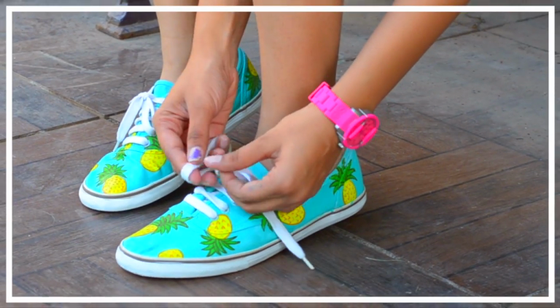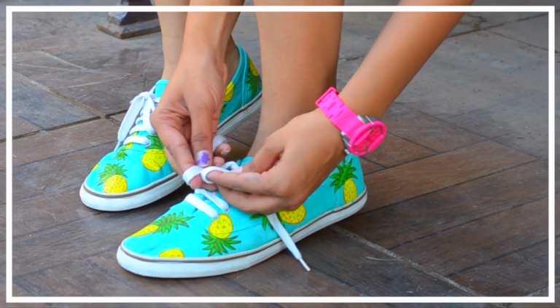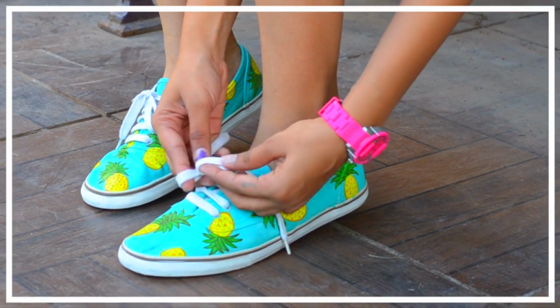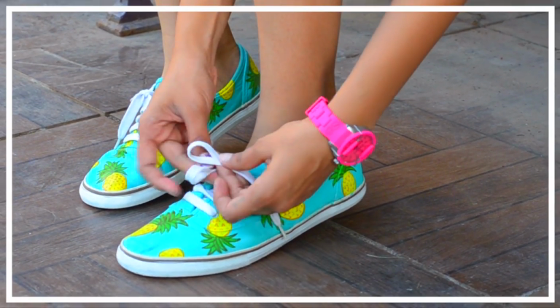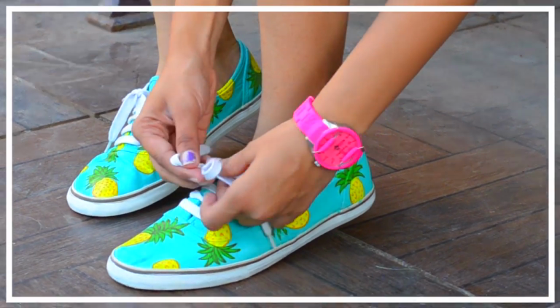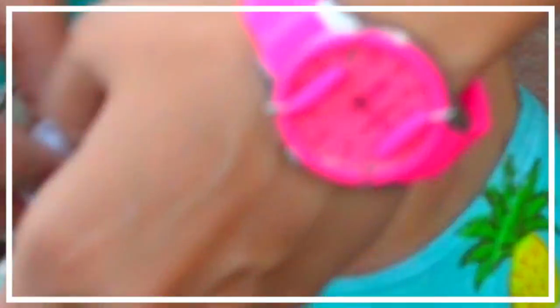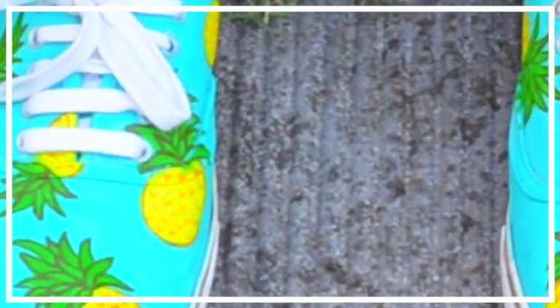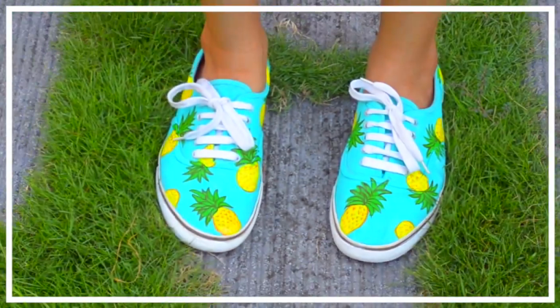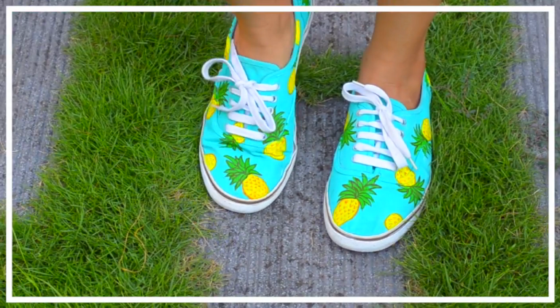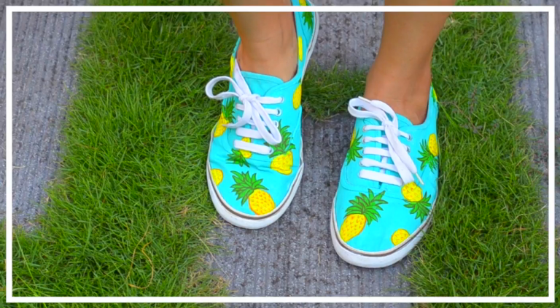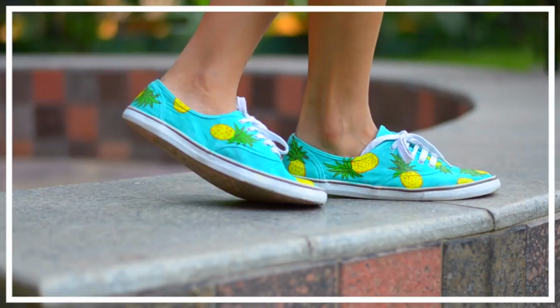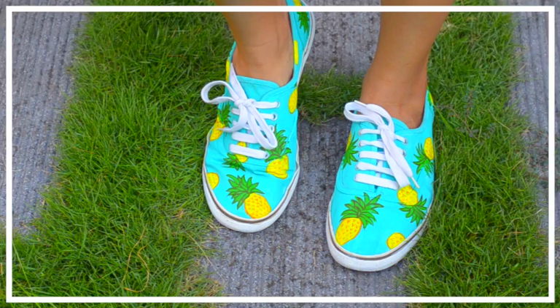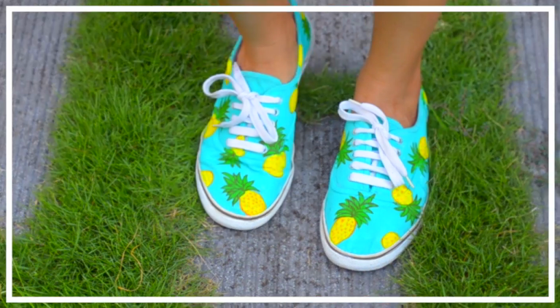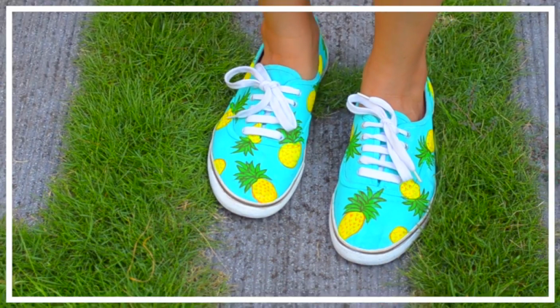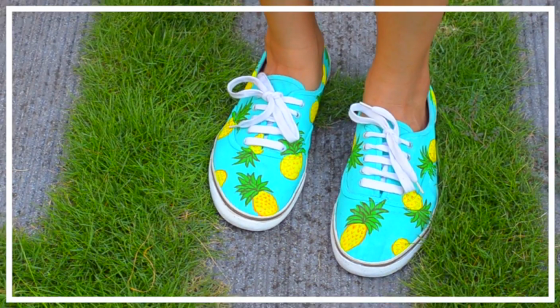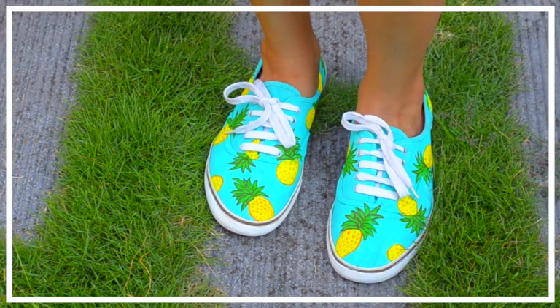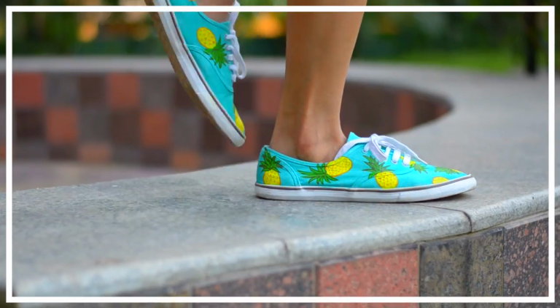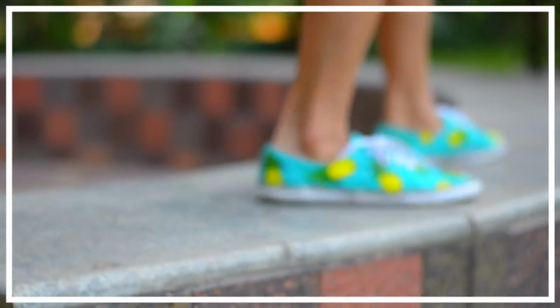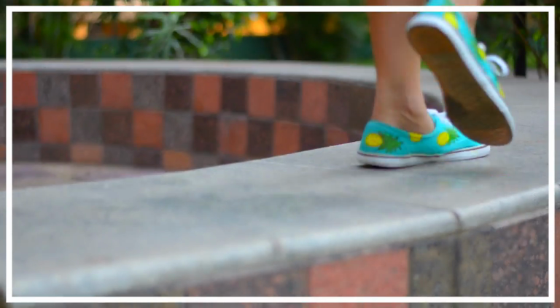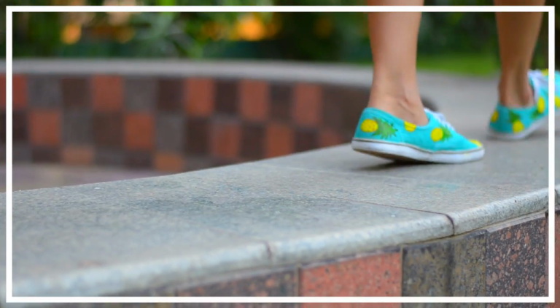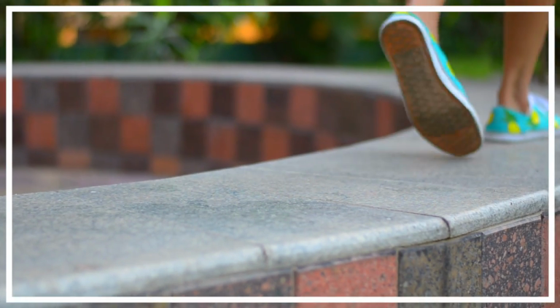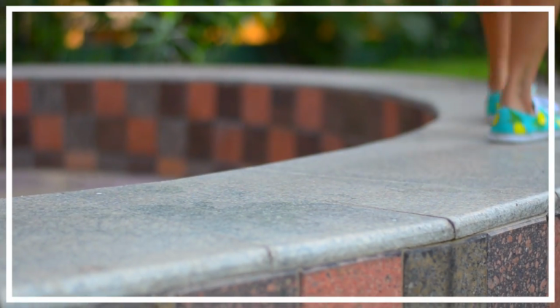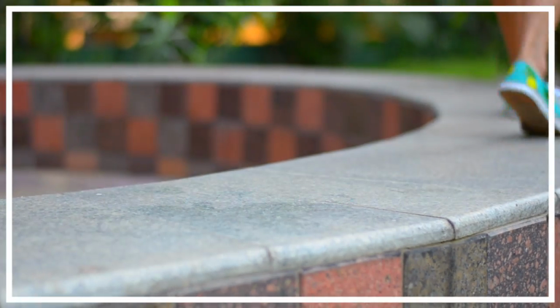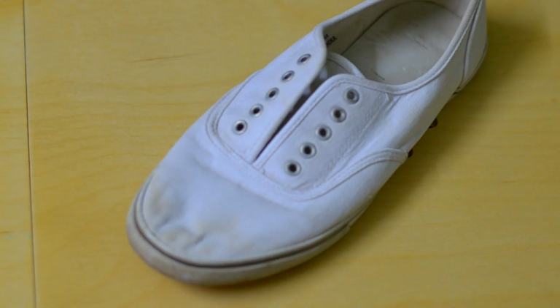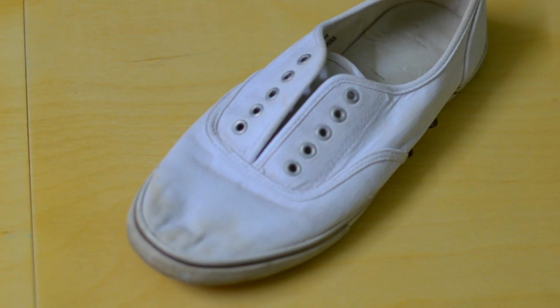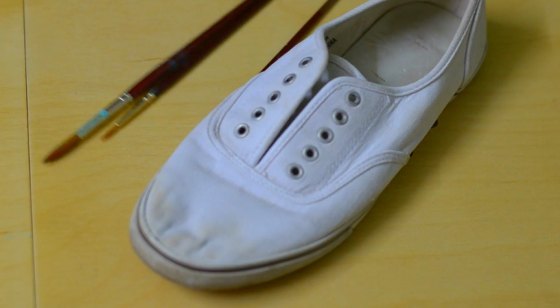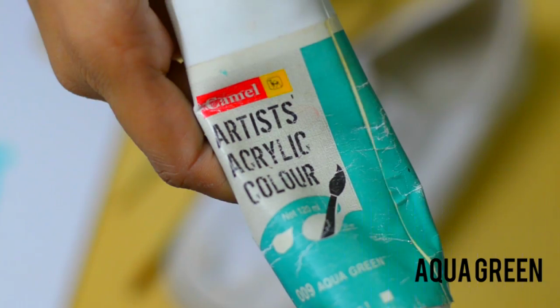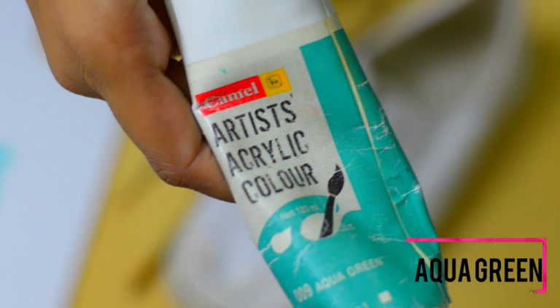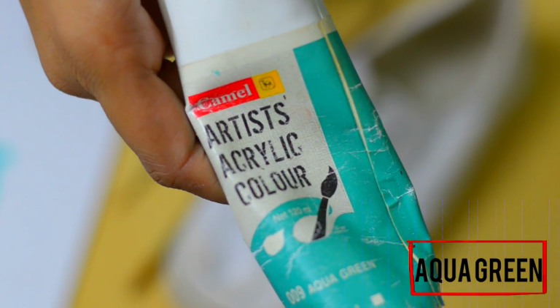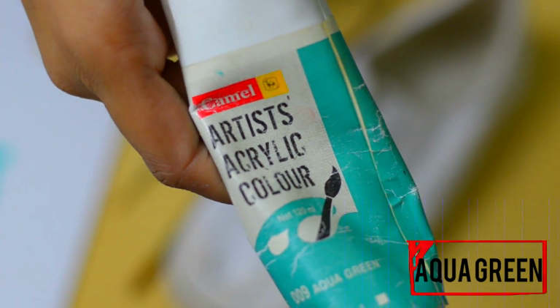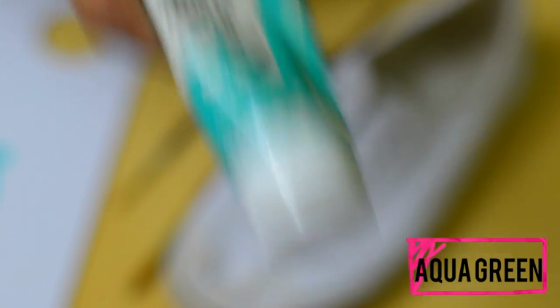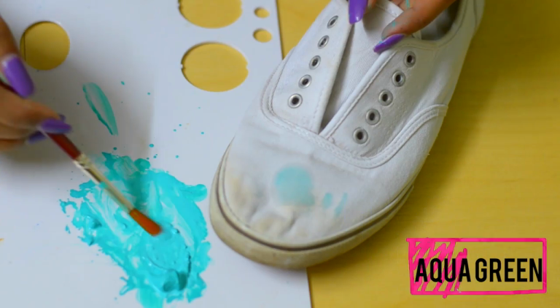Today I'm going to show you how I transformed my old sneakers with a gorgeous pineapple print using paints. So without further ado, let's begin. For this you'll need sneakers, brushes, and acrylic or fabric paint.